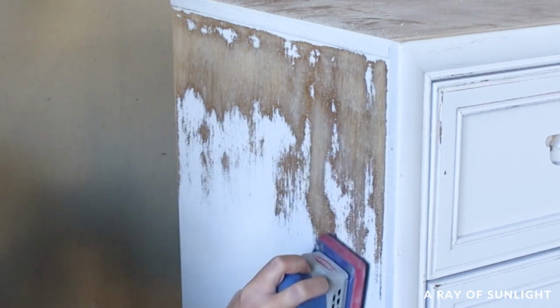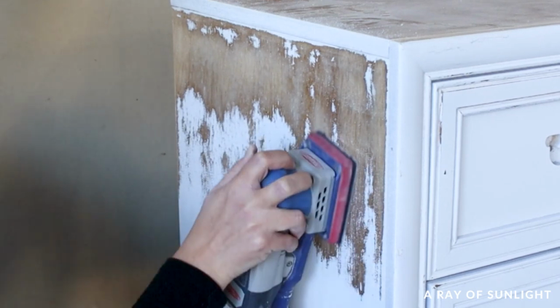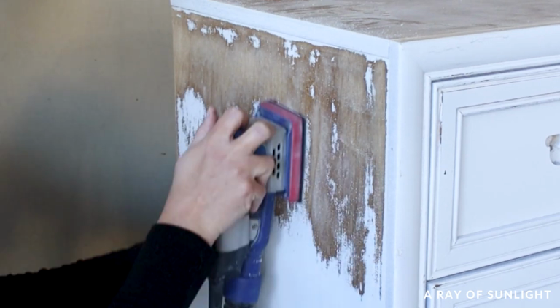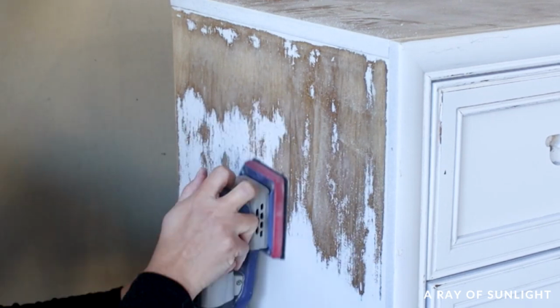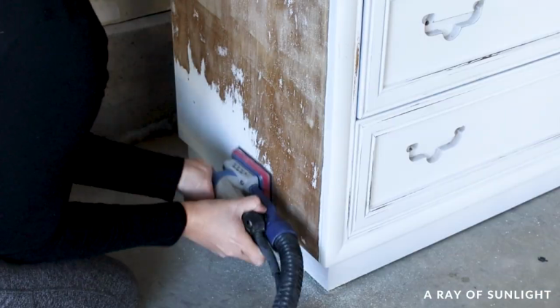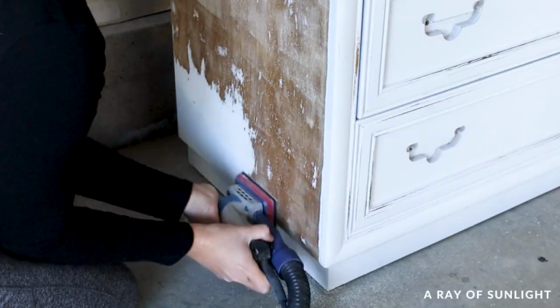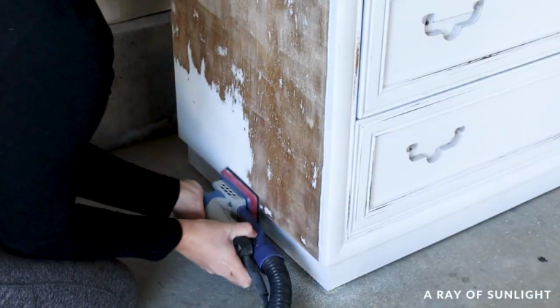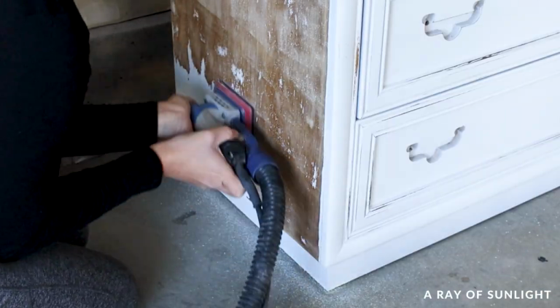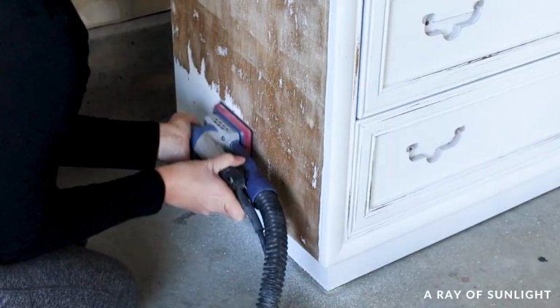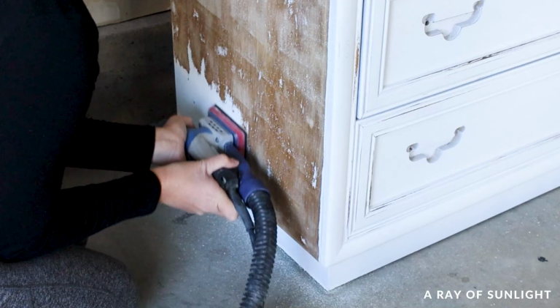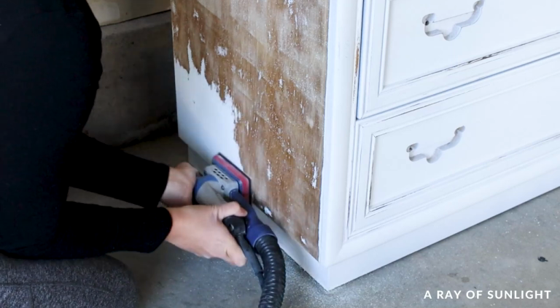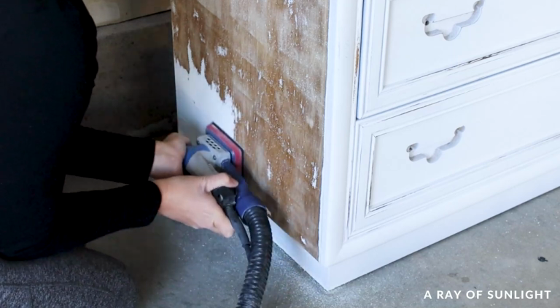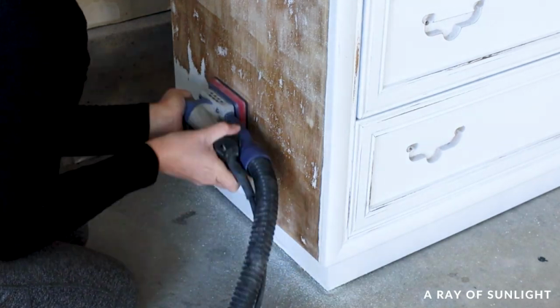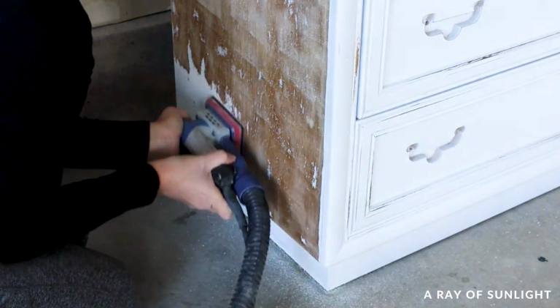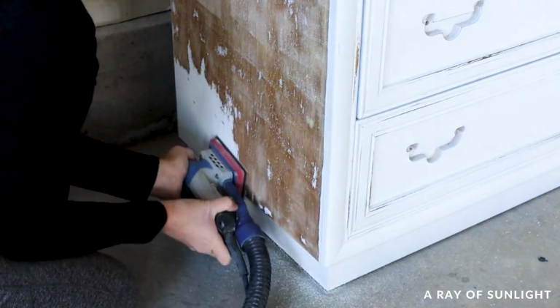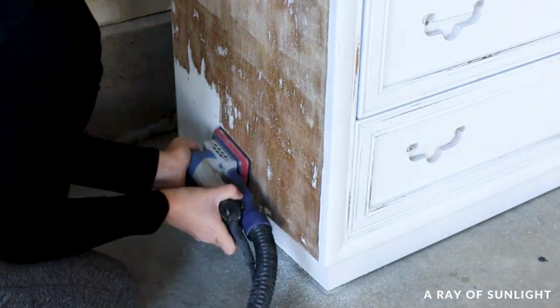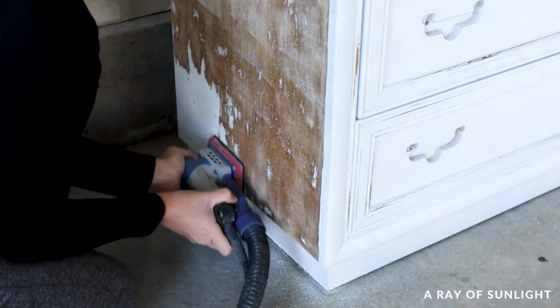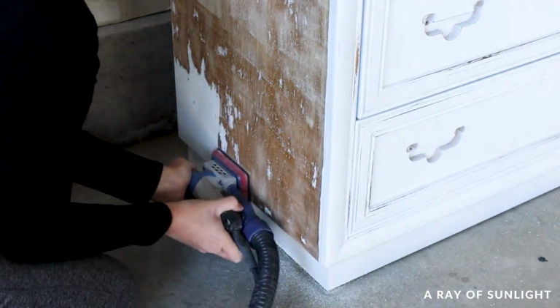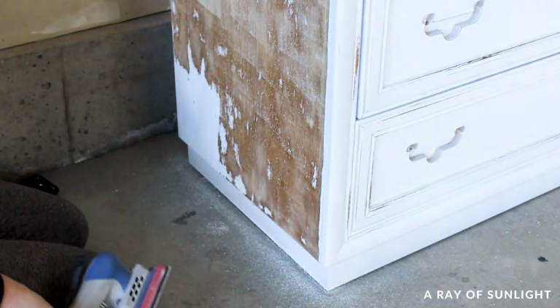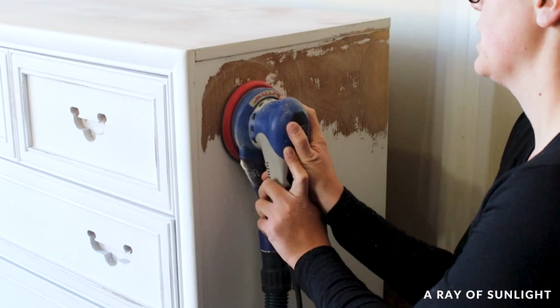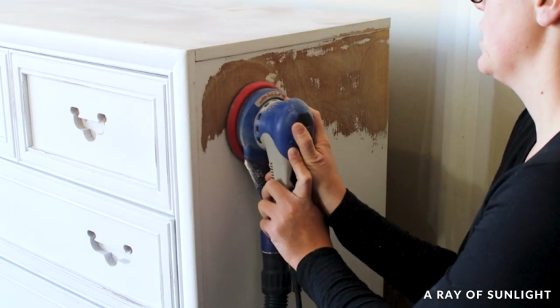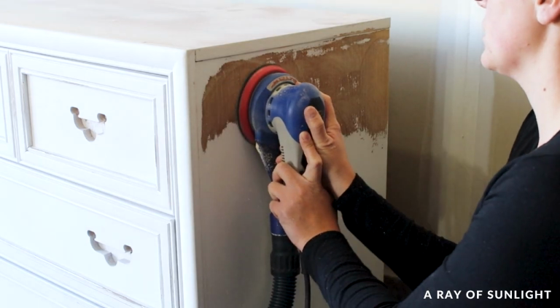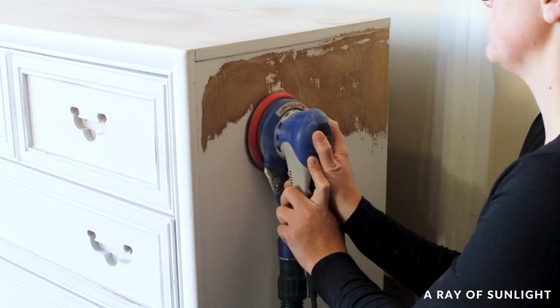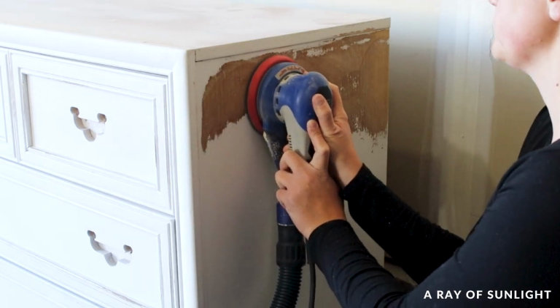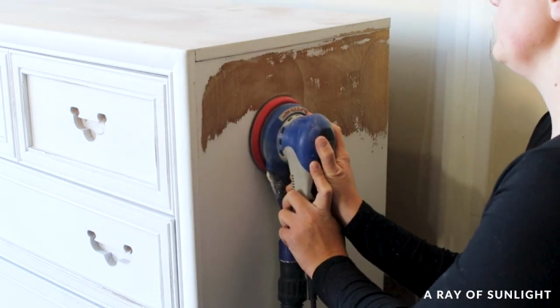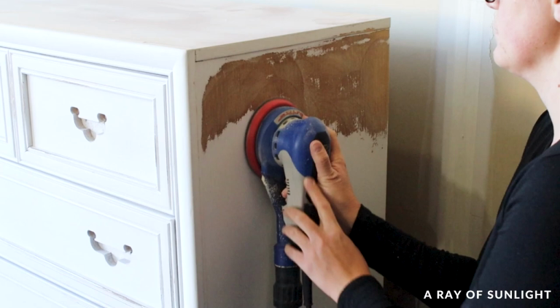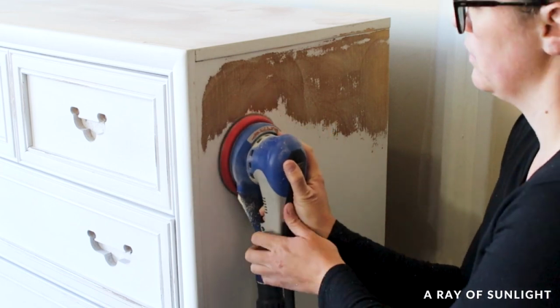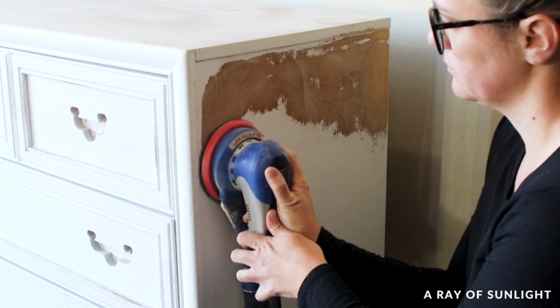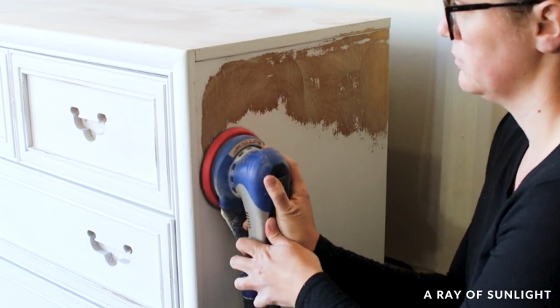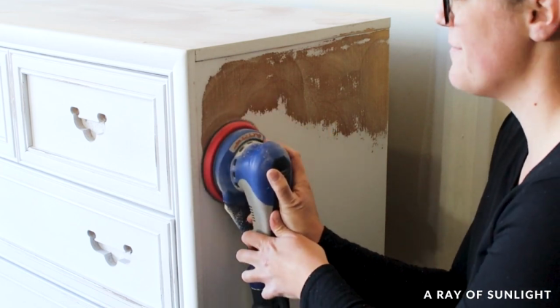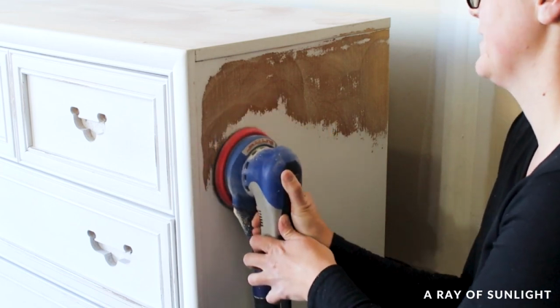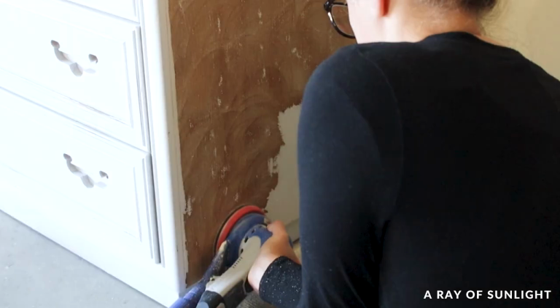I set a timer for five minutes and sanded one side of the dresser with the SurfPrep 3x4 sander. When the timer rang, I stopped. Then I did the same thing on the other side of the dresser with the SurfPrep 5-inch orbital sander.